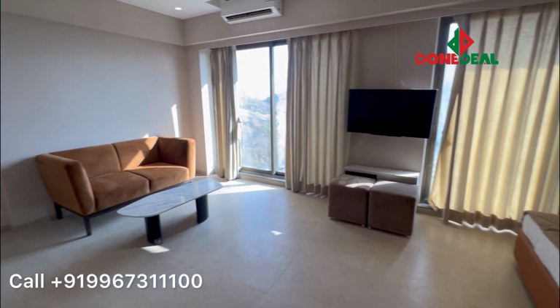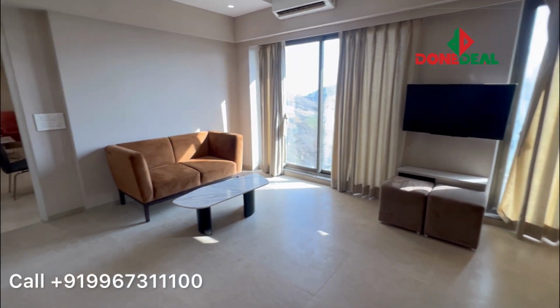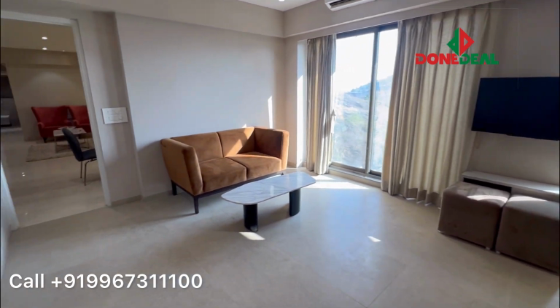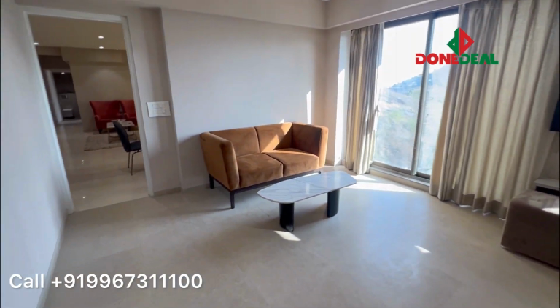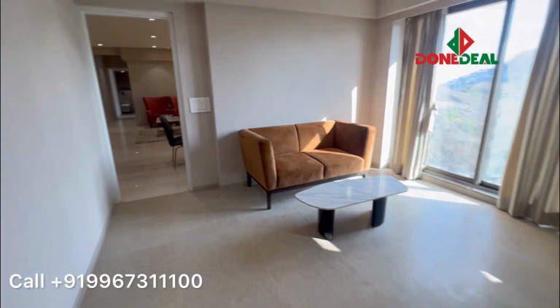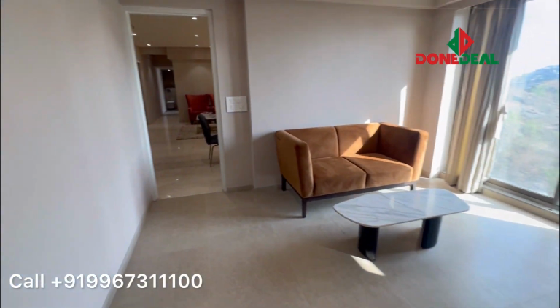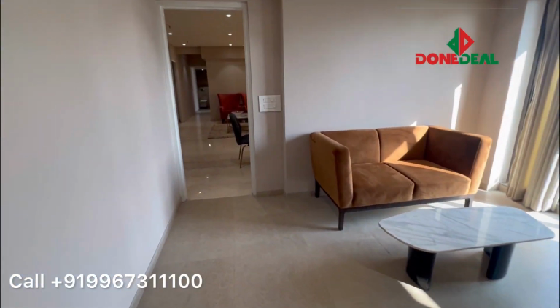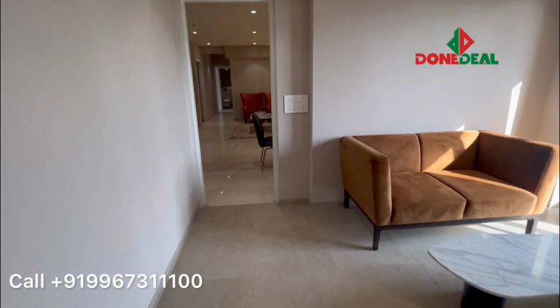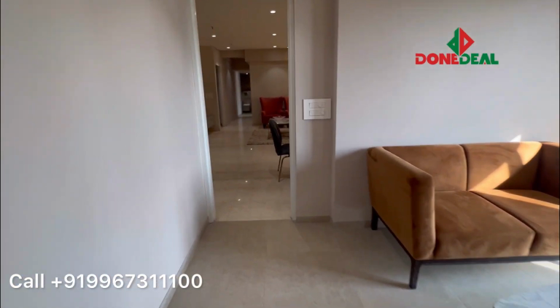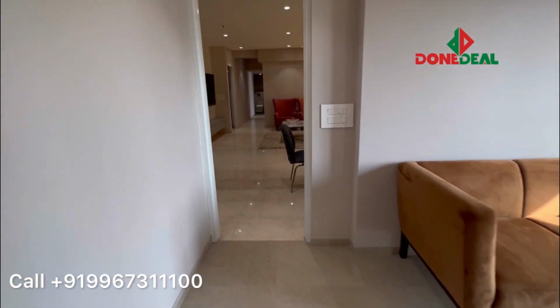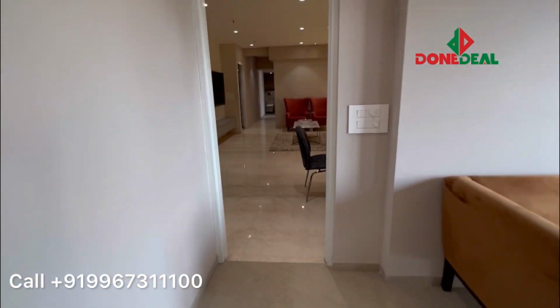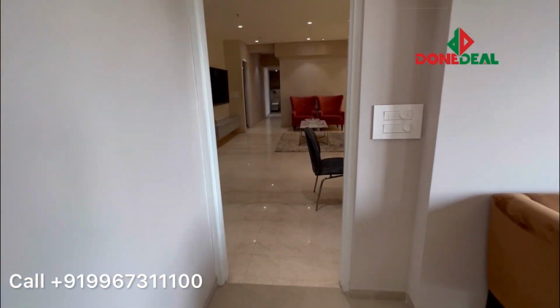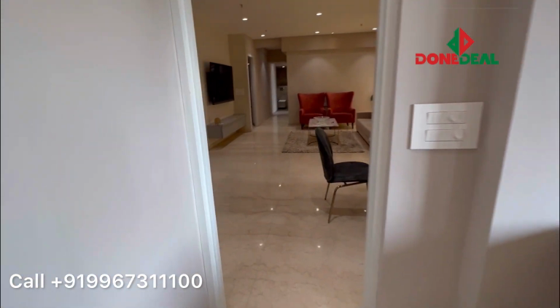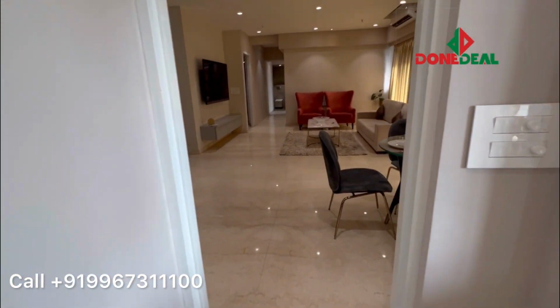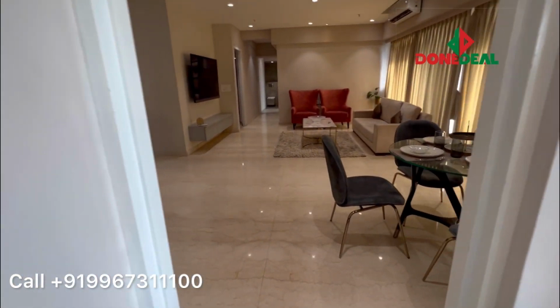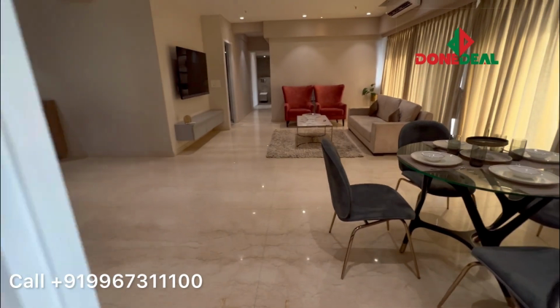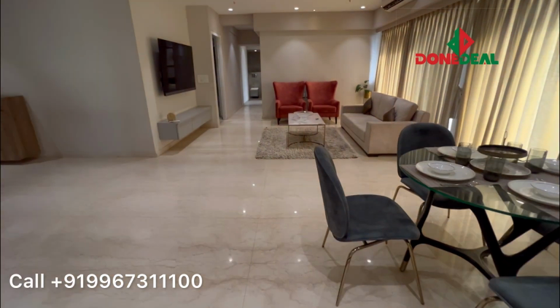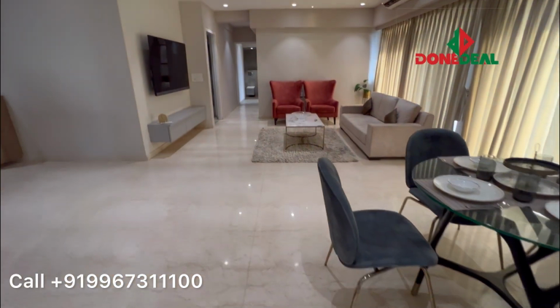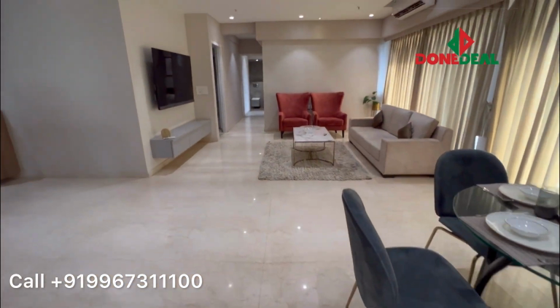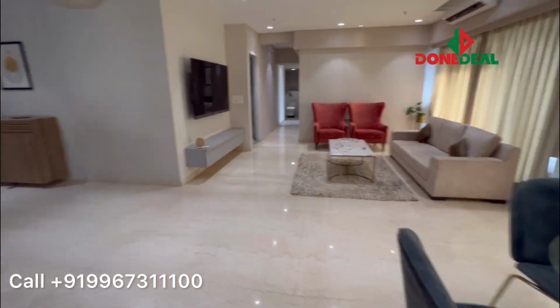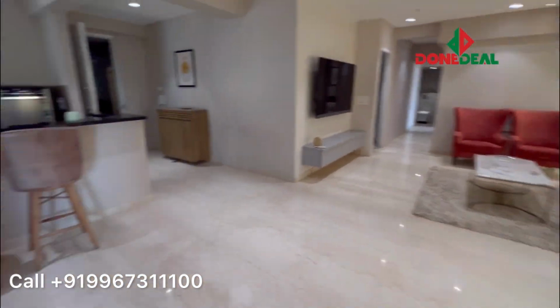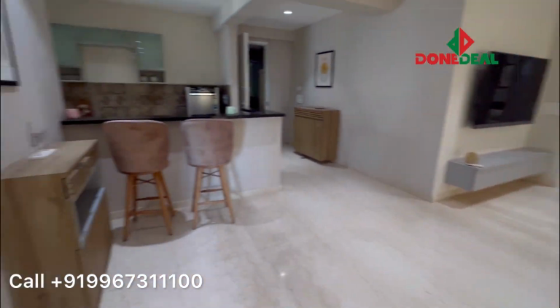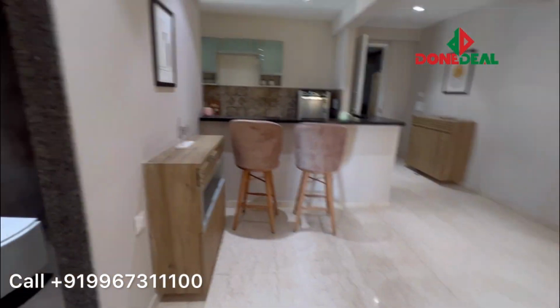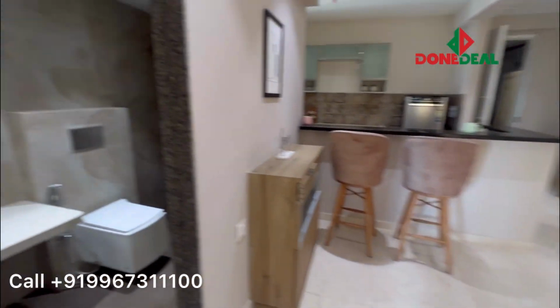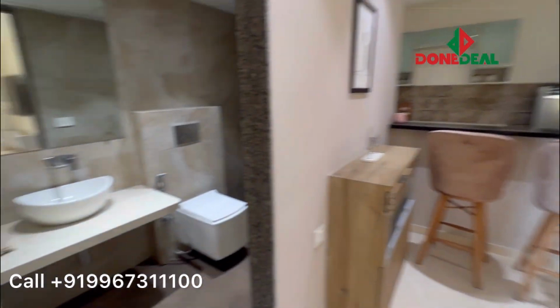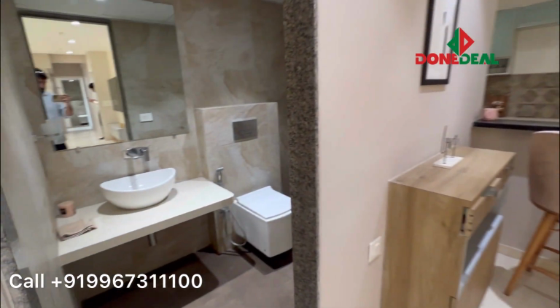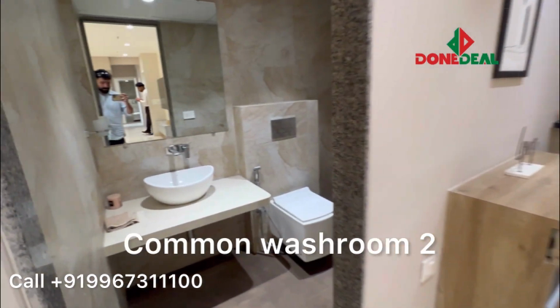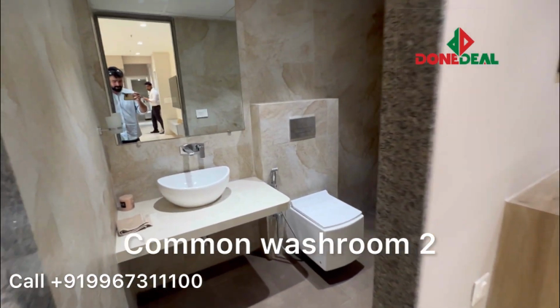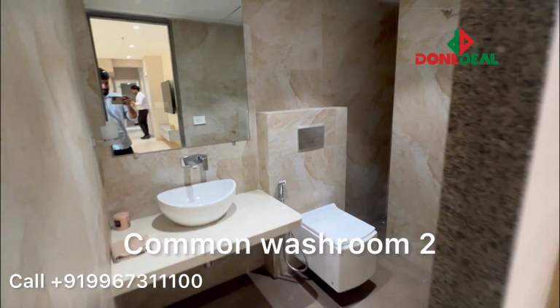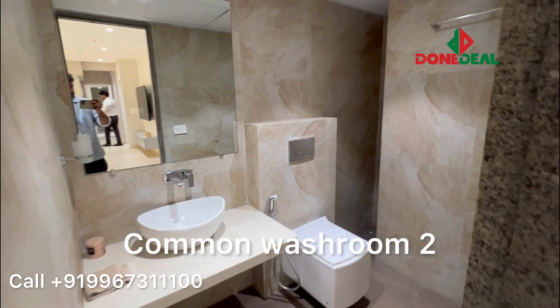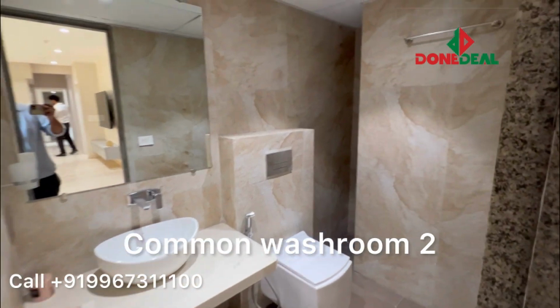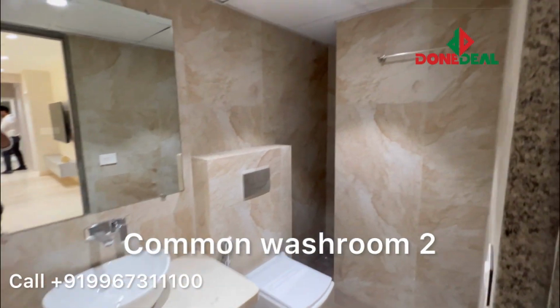Again, it's westerly open, so it's bright sunlight. This building is coming with all the amenities you can imagine. And that's your common washroom.